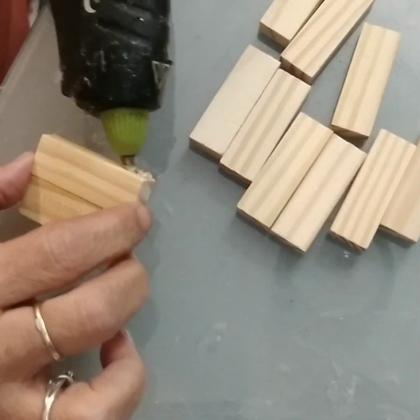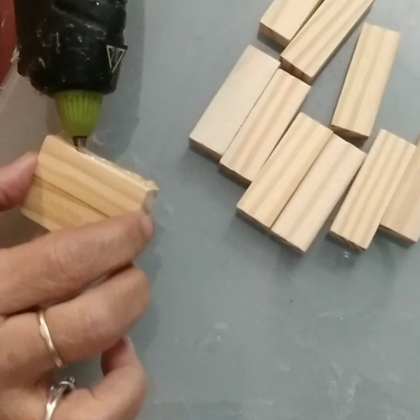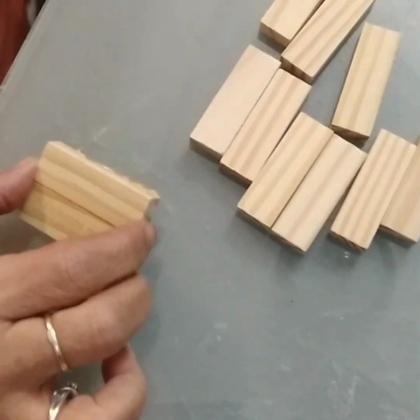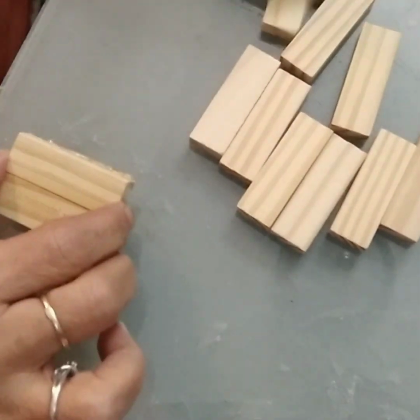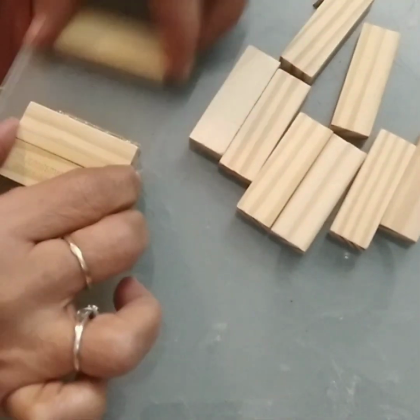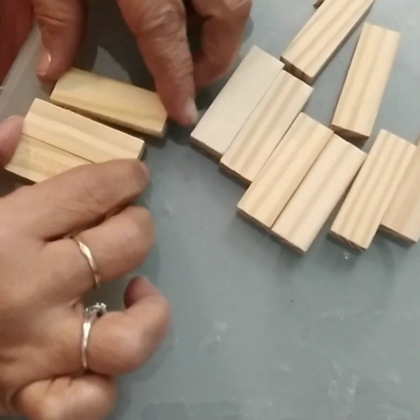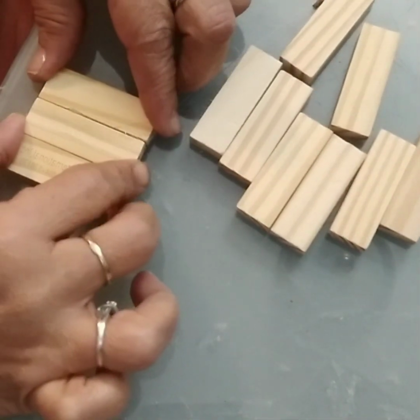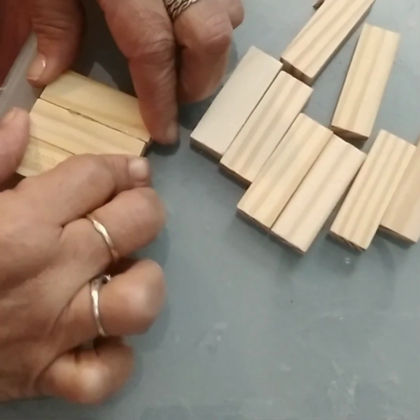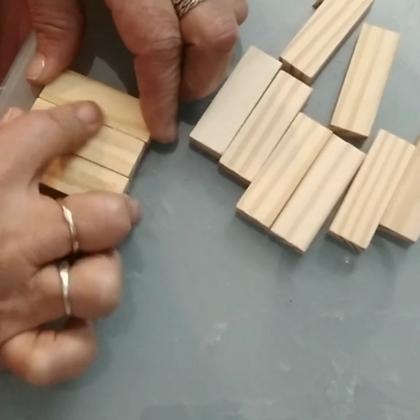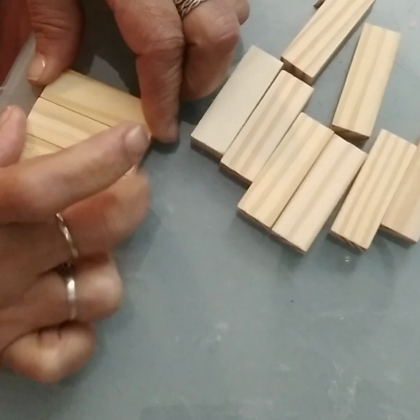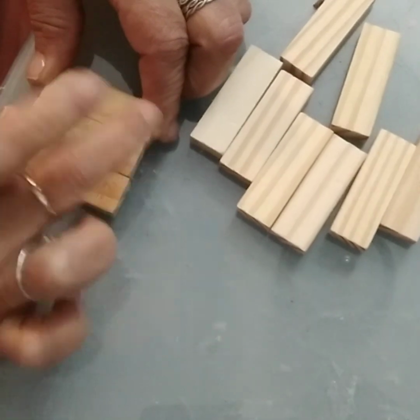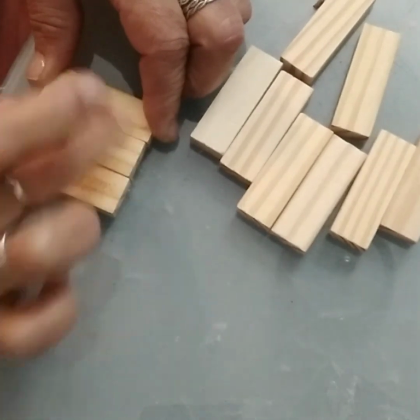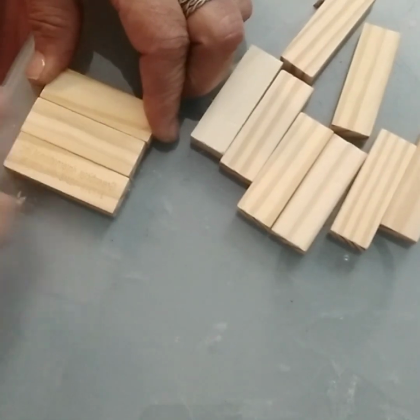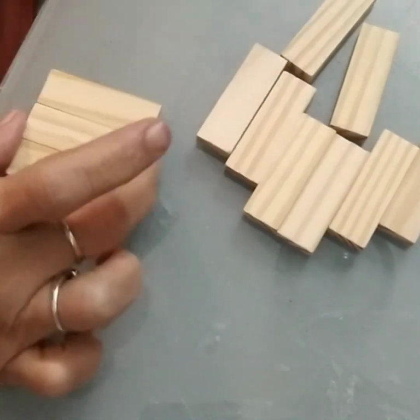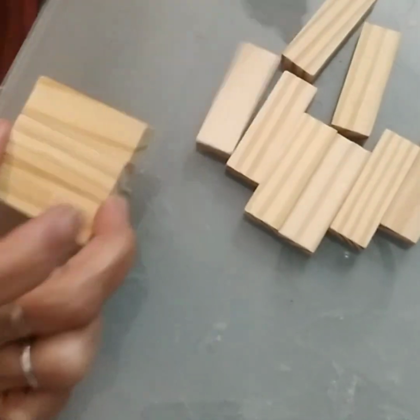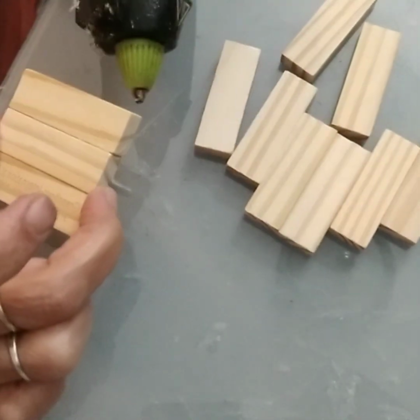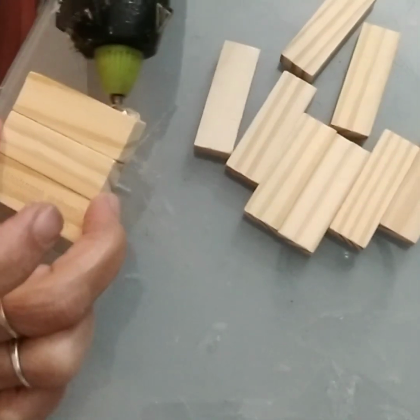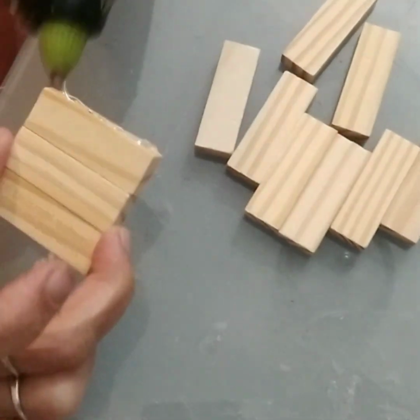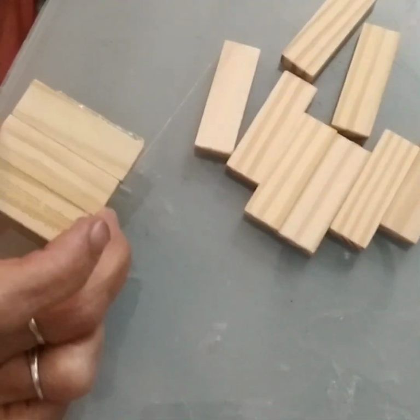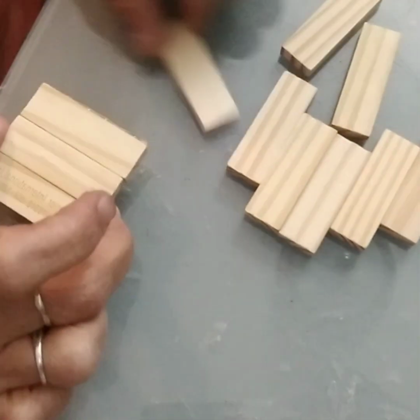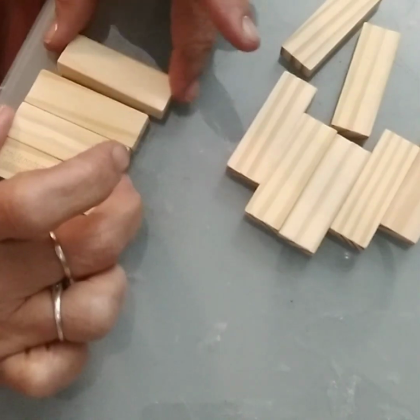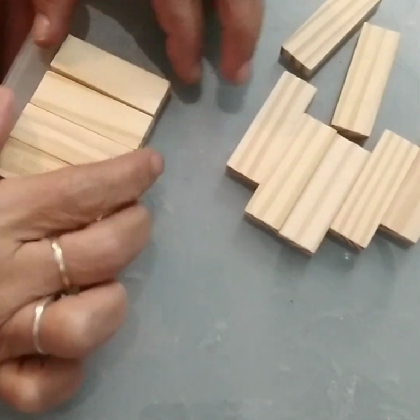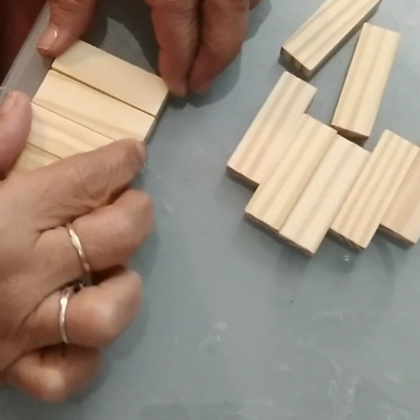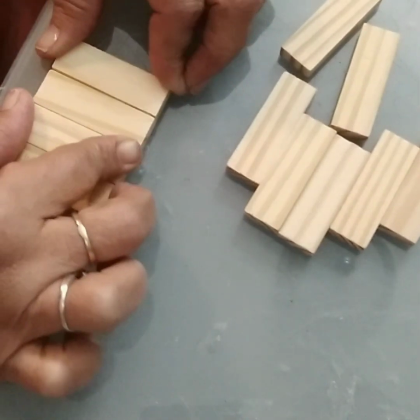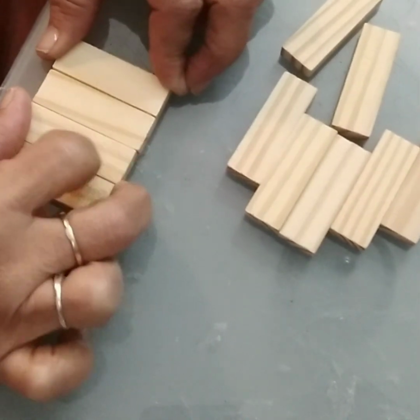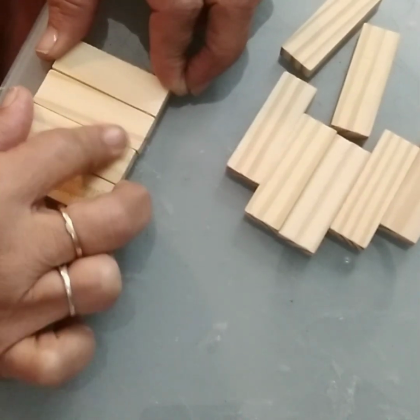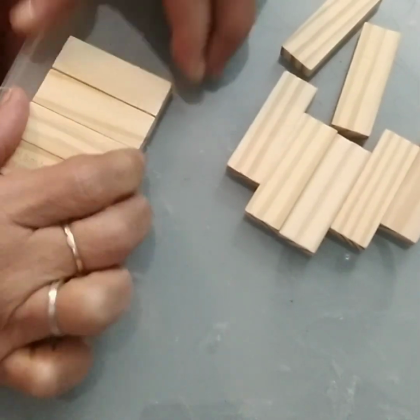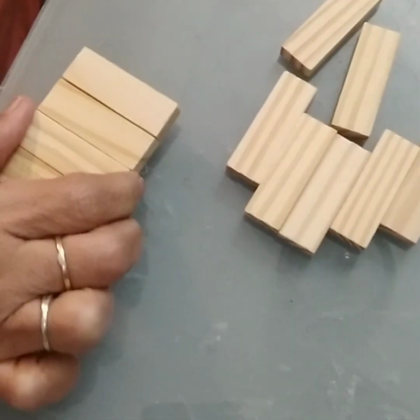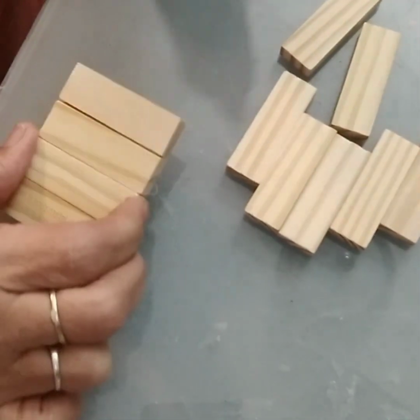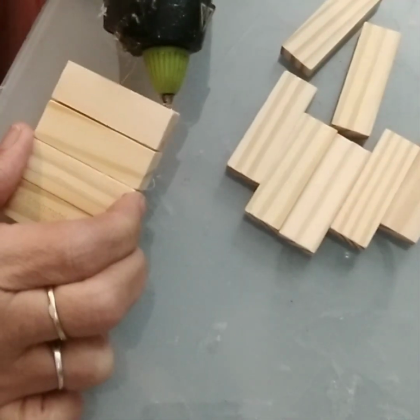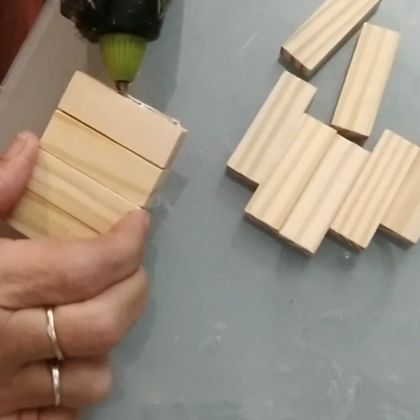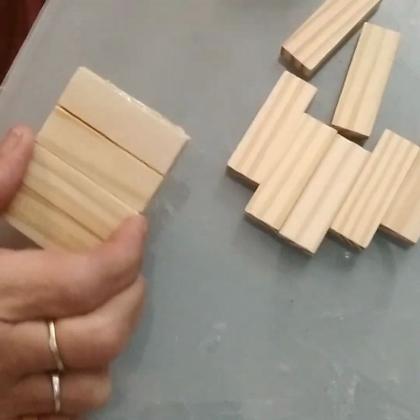The first thing I am doing is stacking our jingle blocks. I am using a stack of eight, a stack of six, and a stack of four. I'm just stacking them together and gluing them right now.